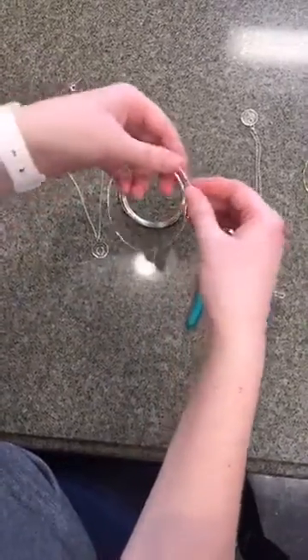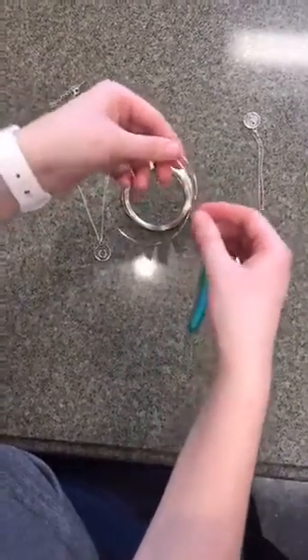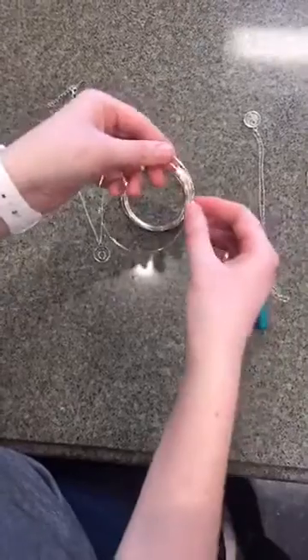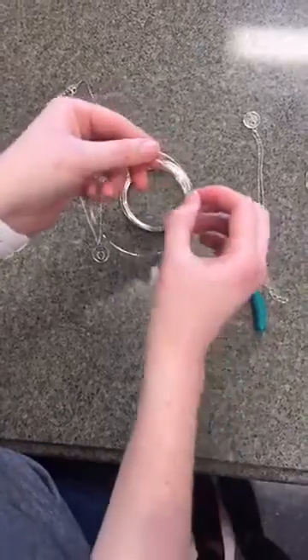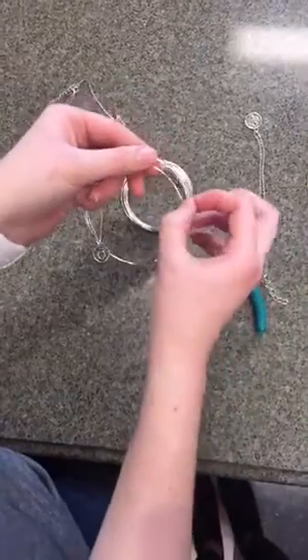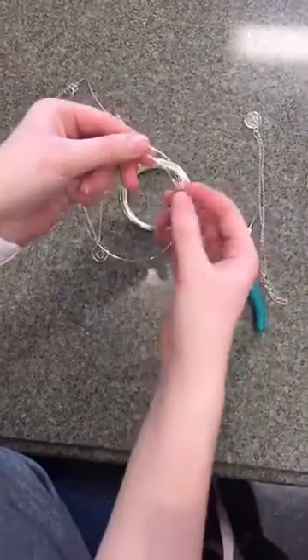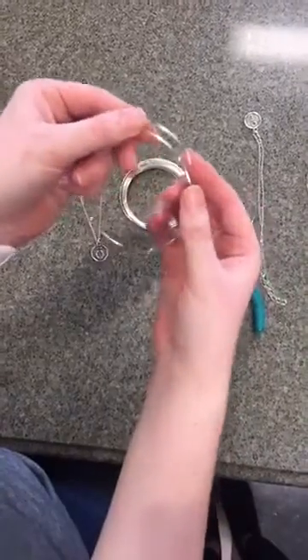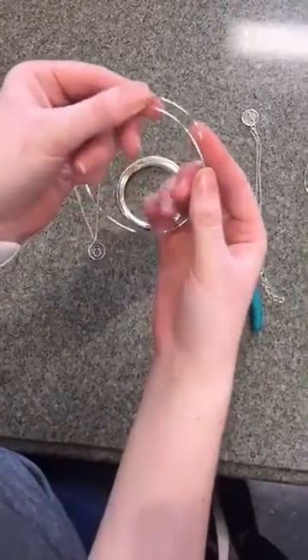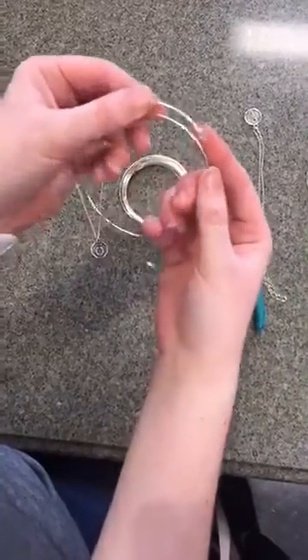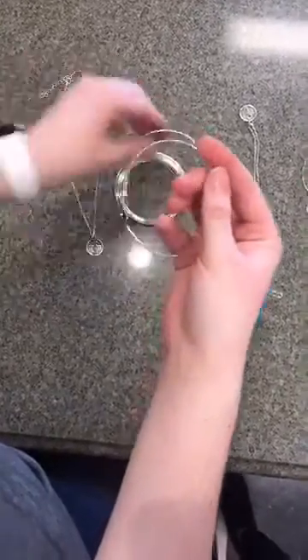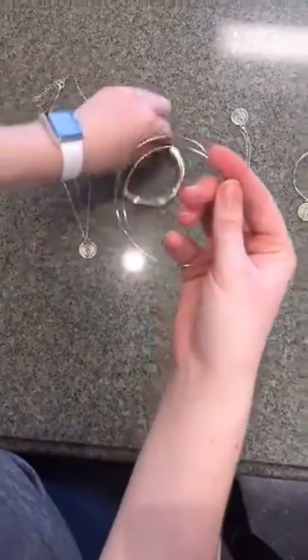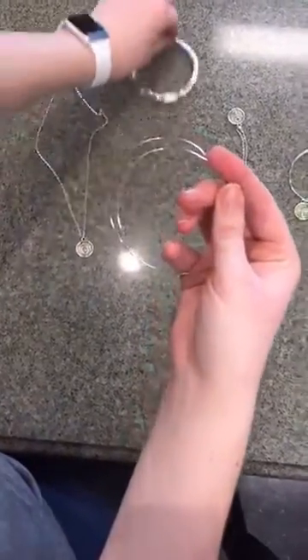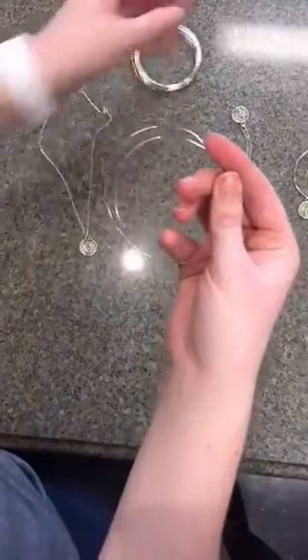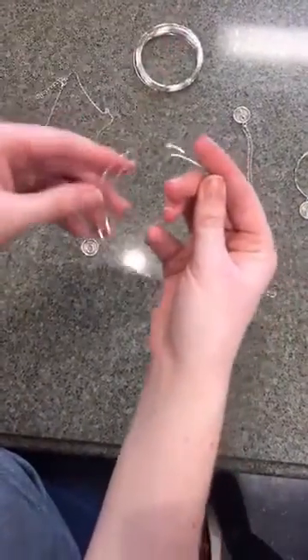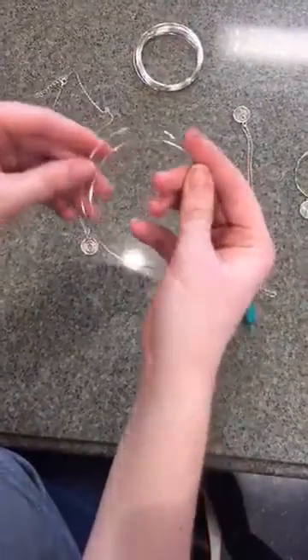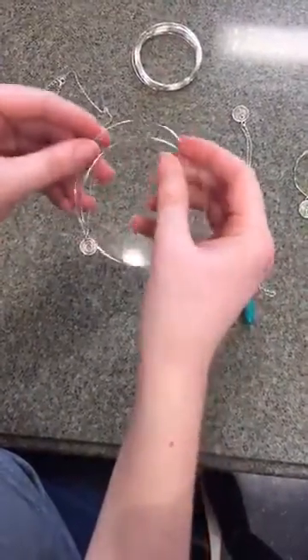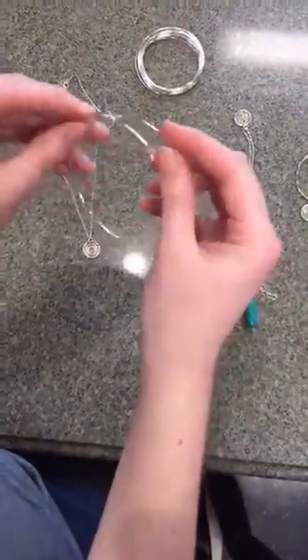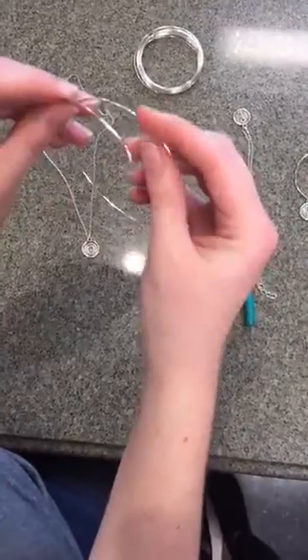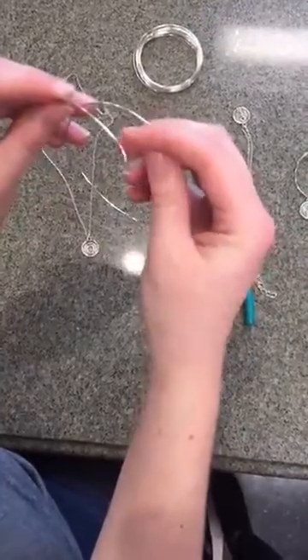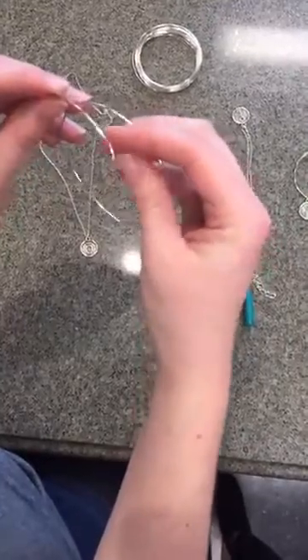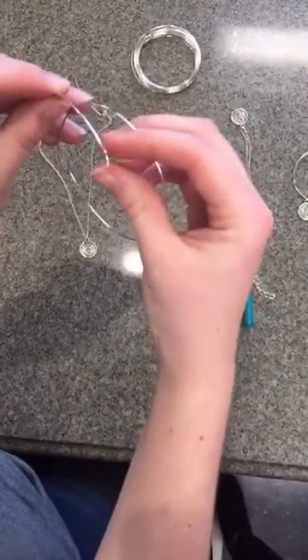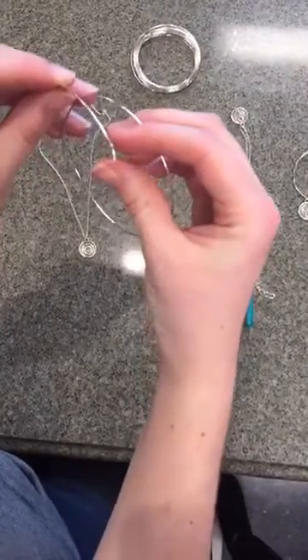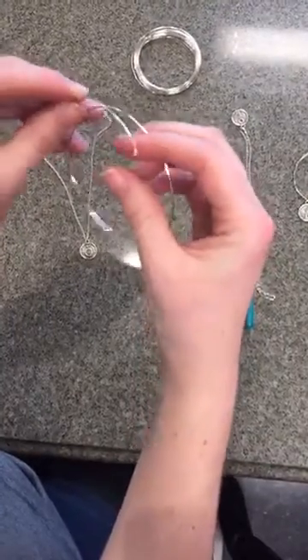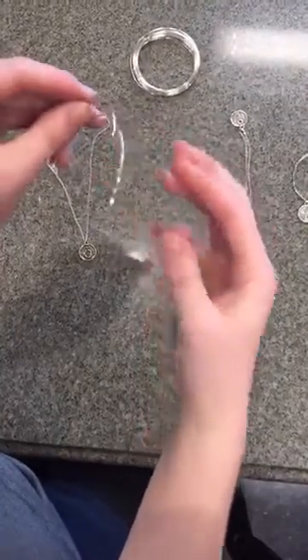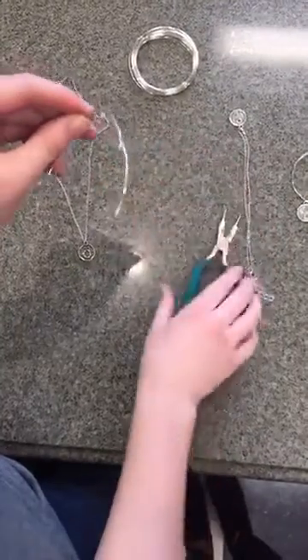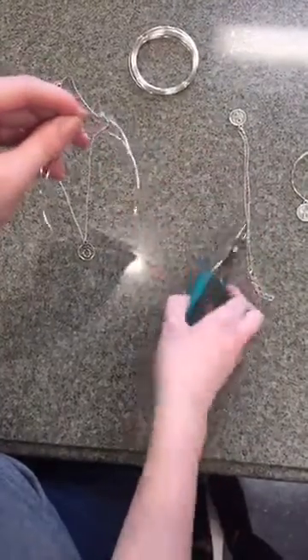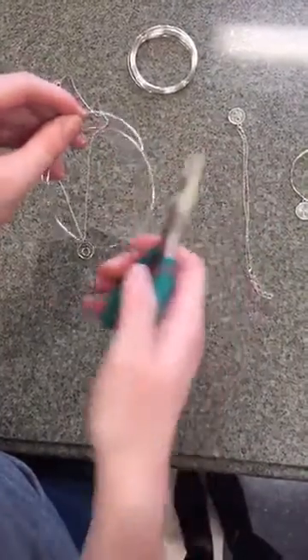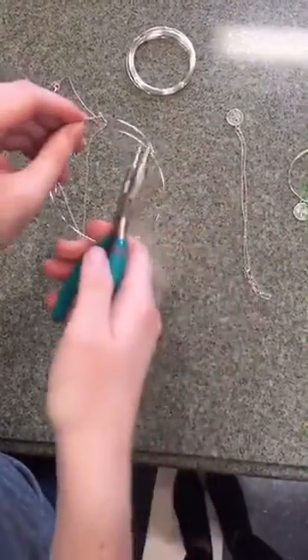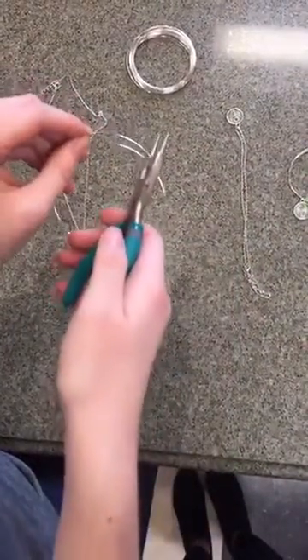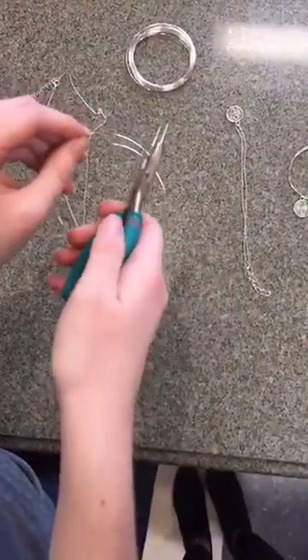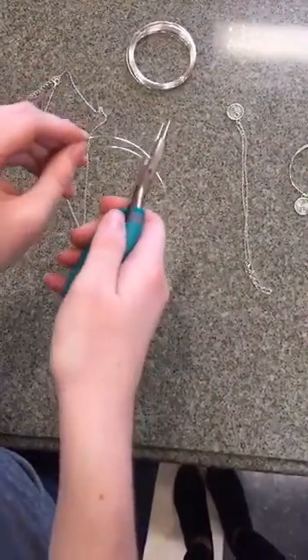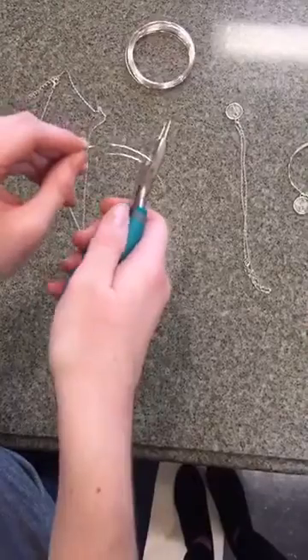There's a little bit of a lip on this side that I'm going to get rid of so you can see better. I'm going to go ahead and cut that off so it makes it a little easier to bend this wire.